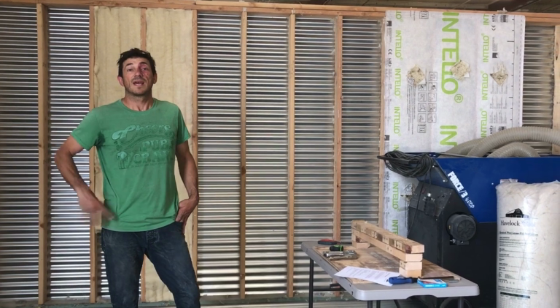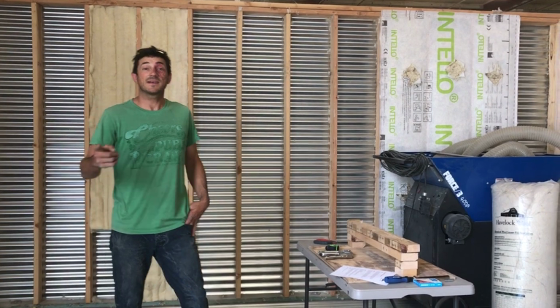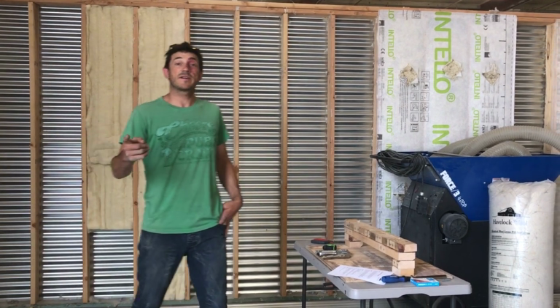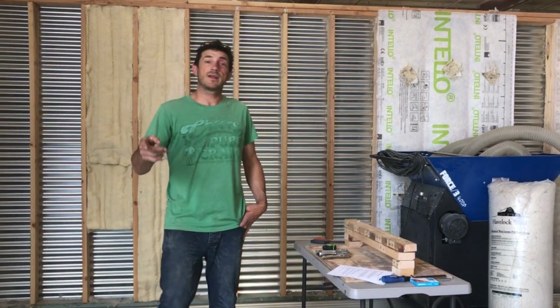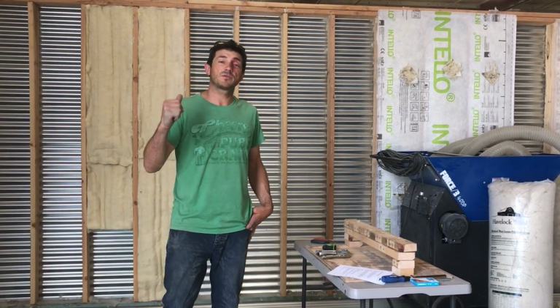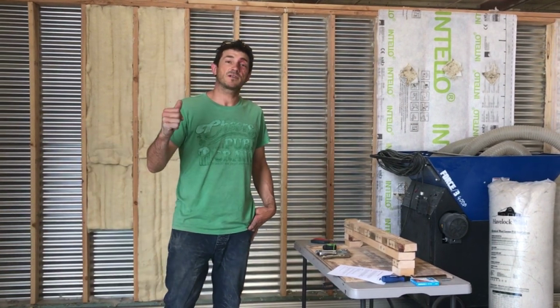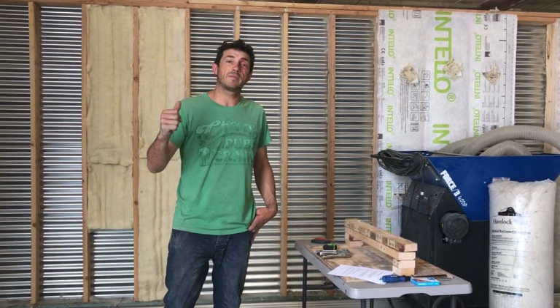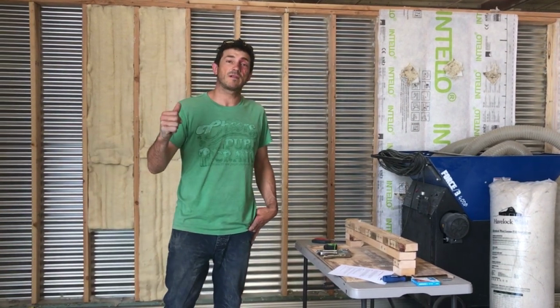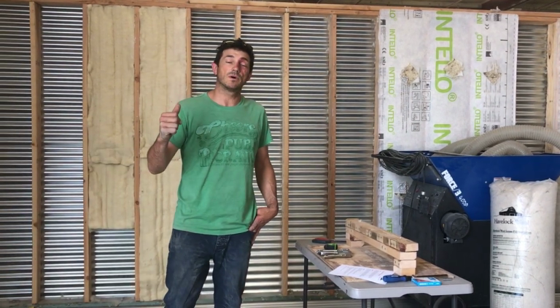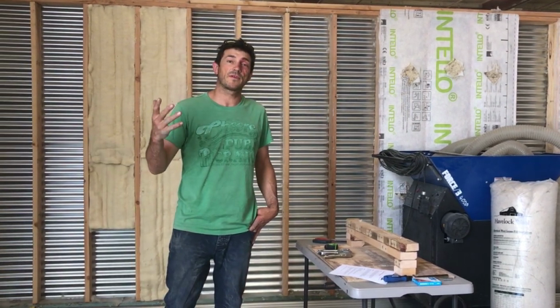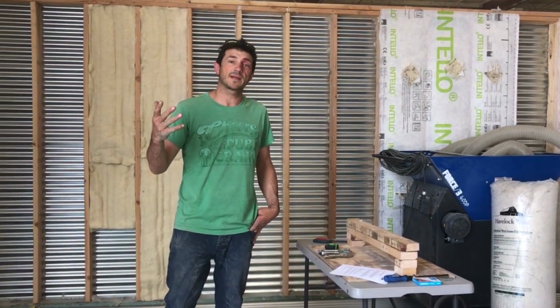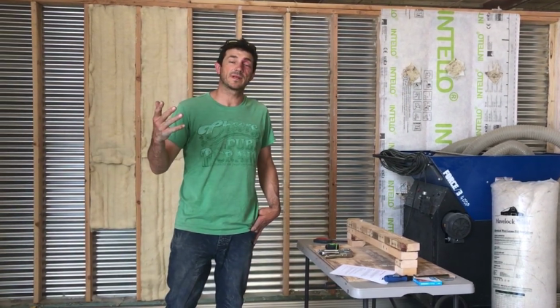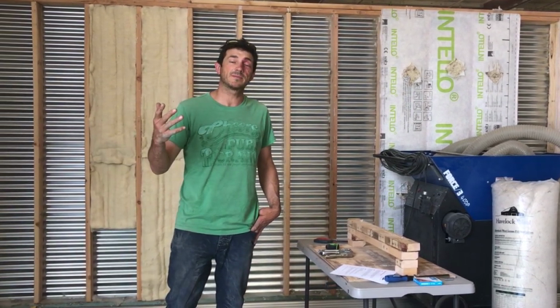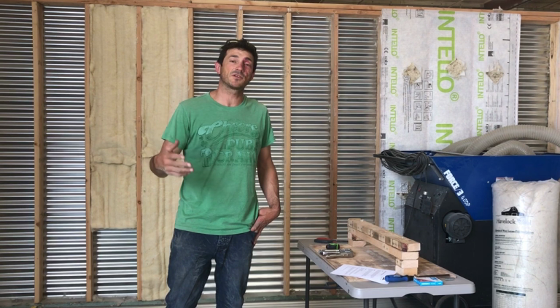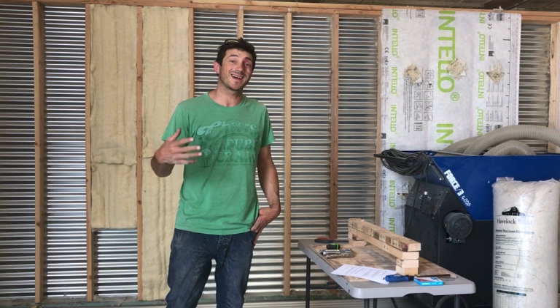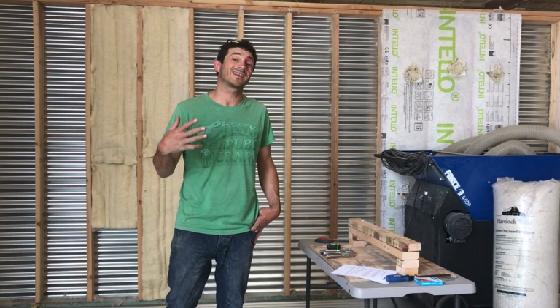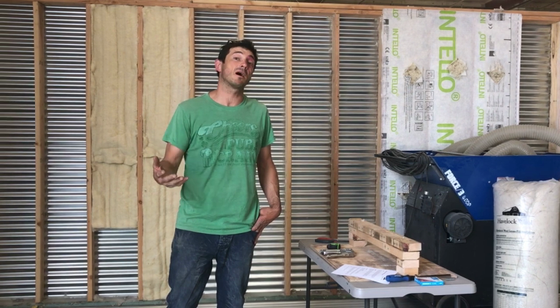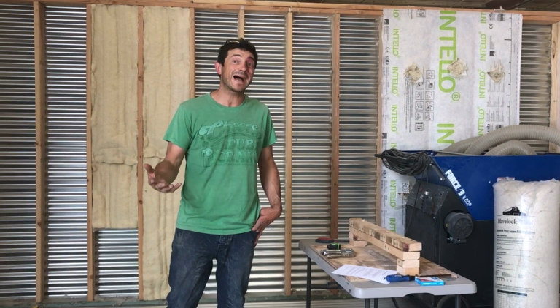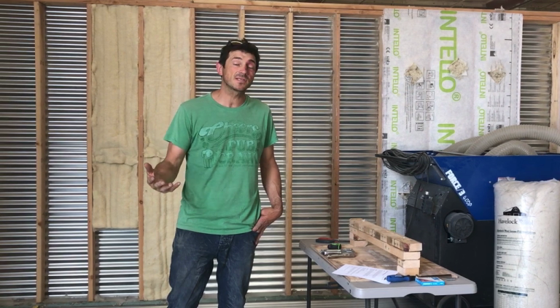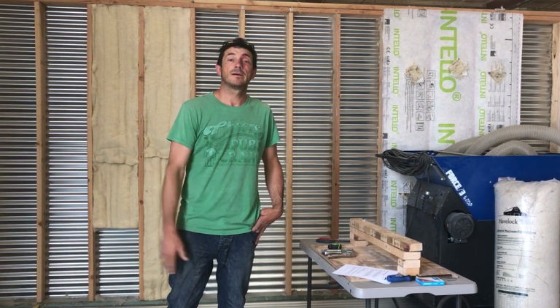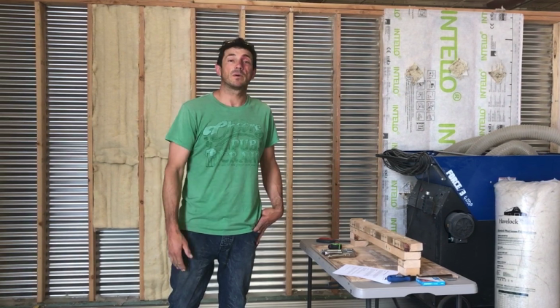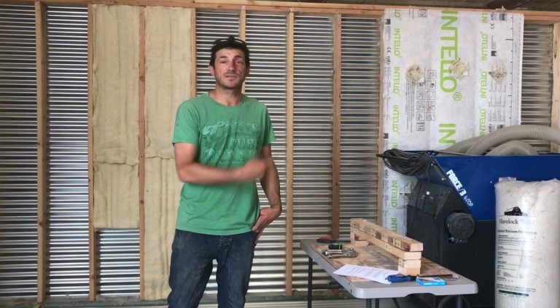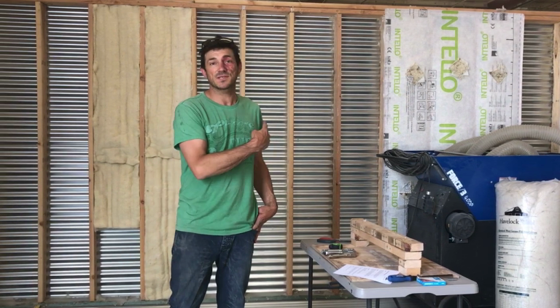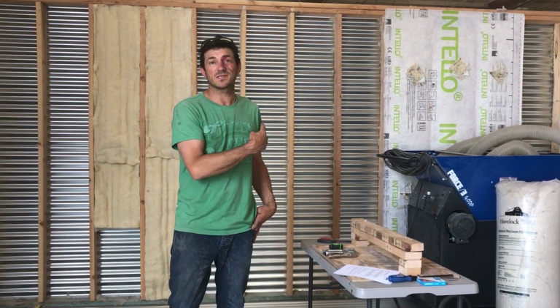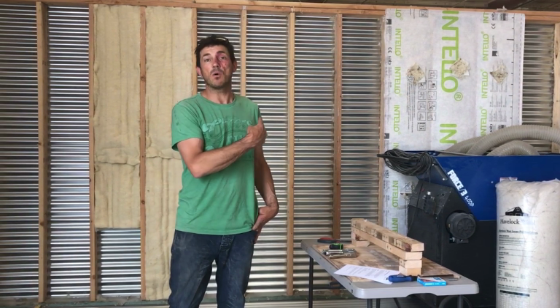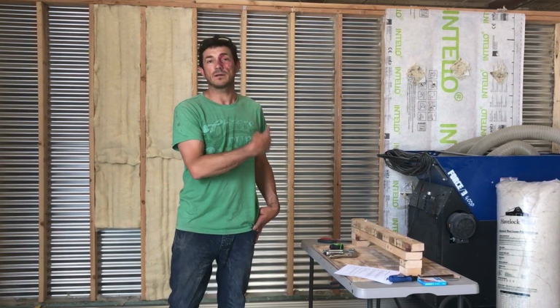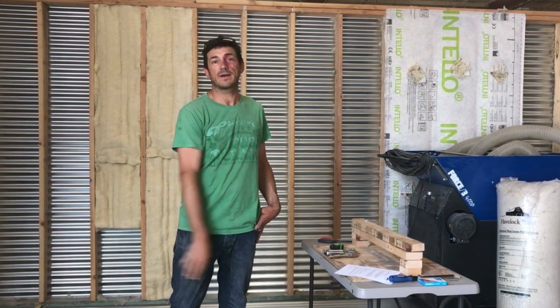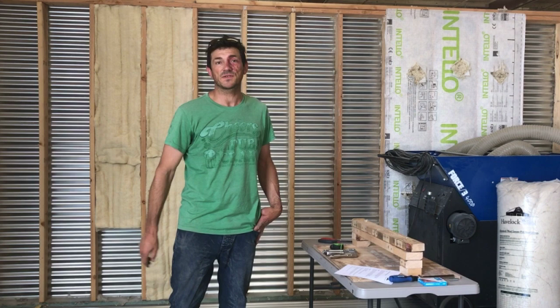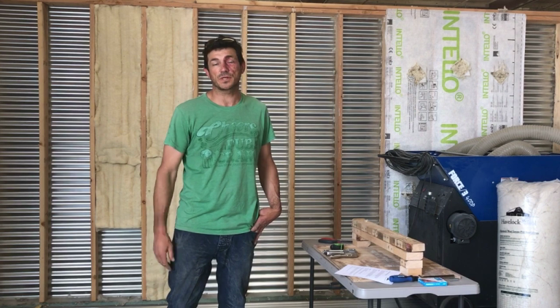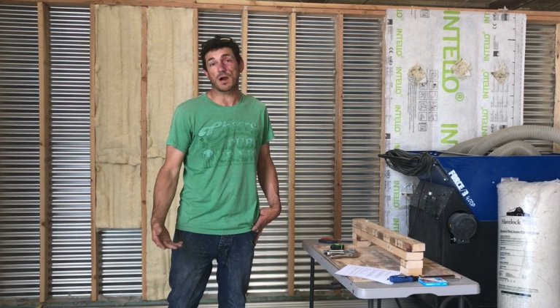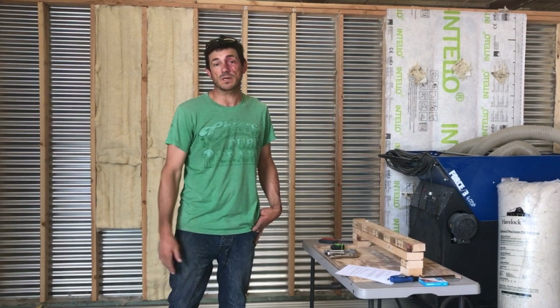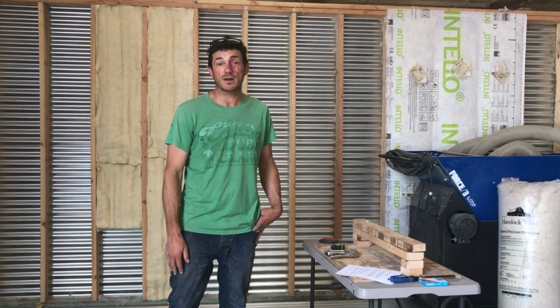Hey, how's it going everybody? I'm Josh from Havelock Wool. I thought we'd take a little bit of time today and show you guys how to install bats. We've got a 2x6 demo wall behind us and we're going to use an R20 product.